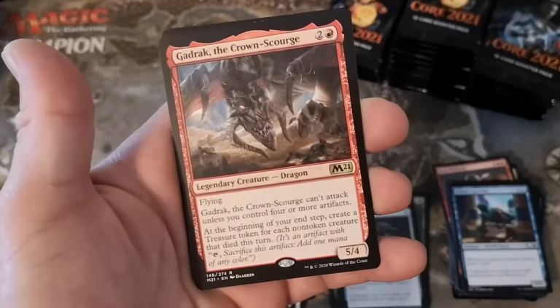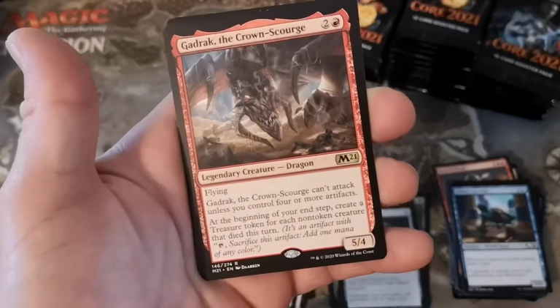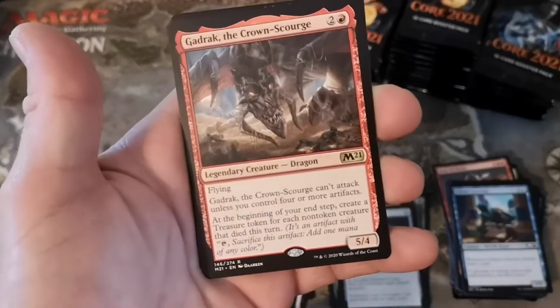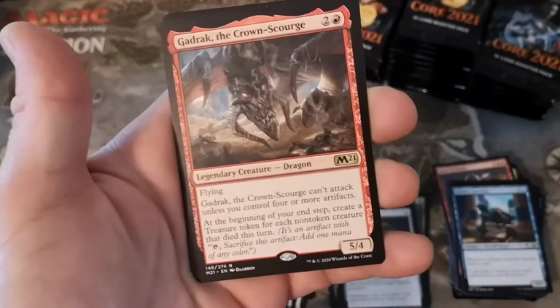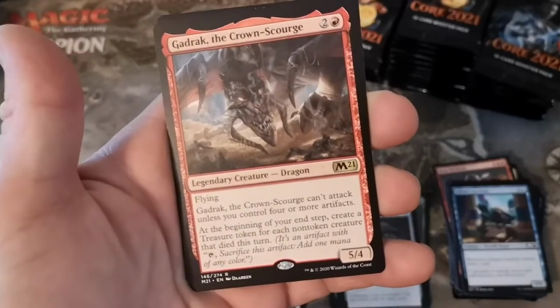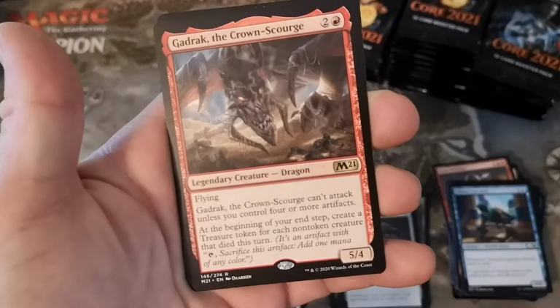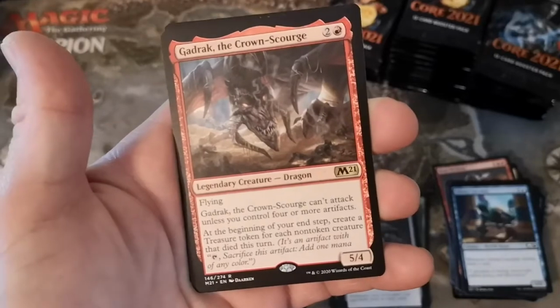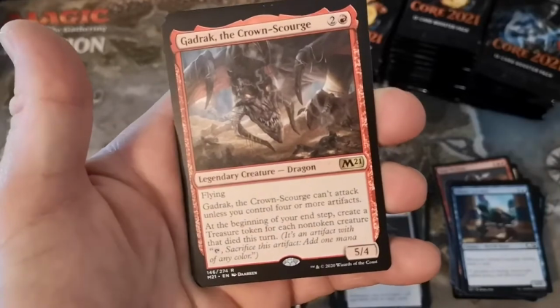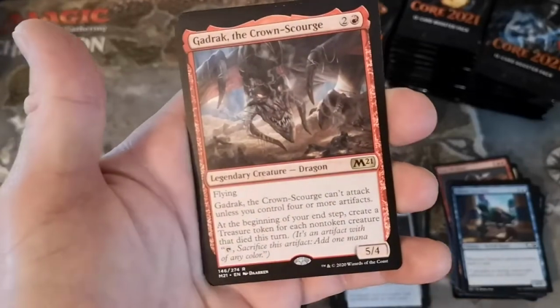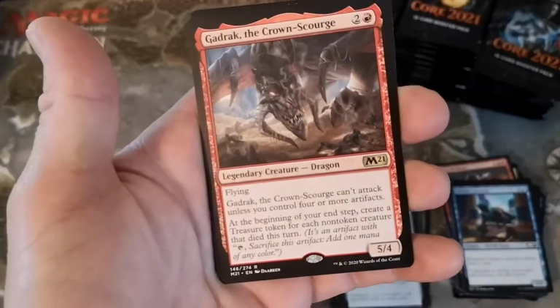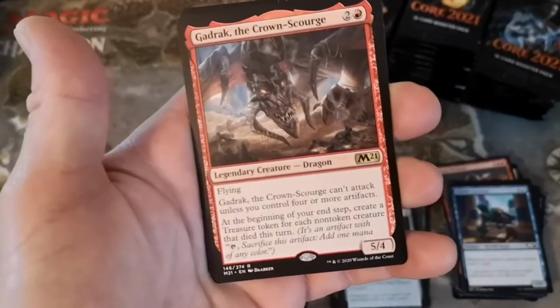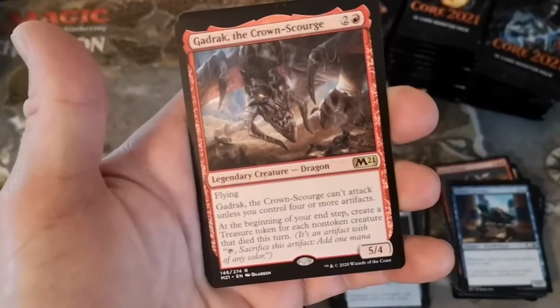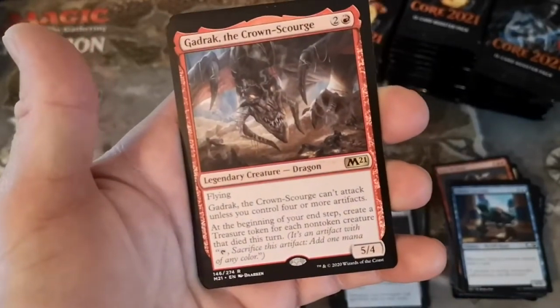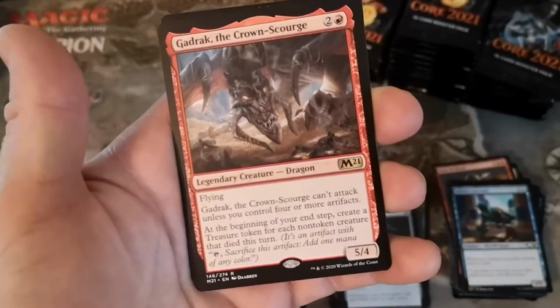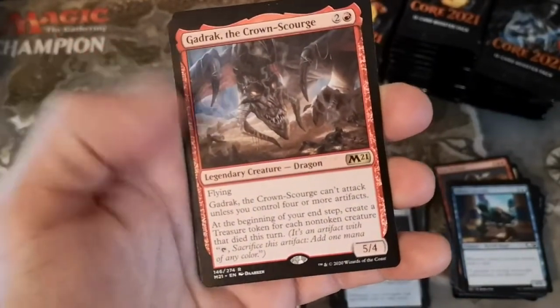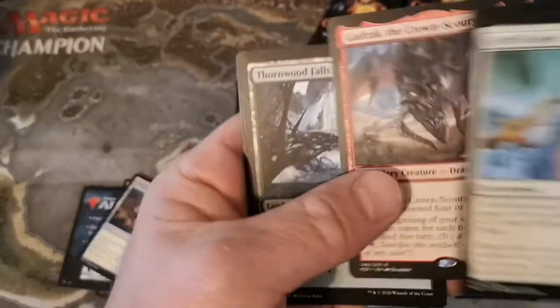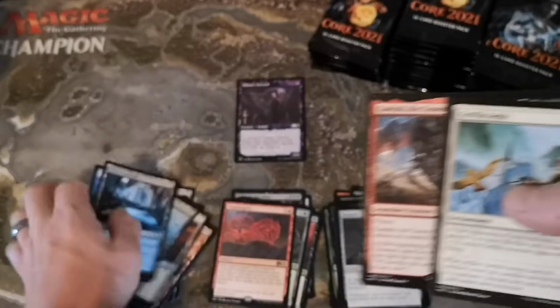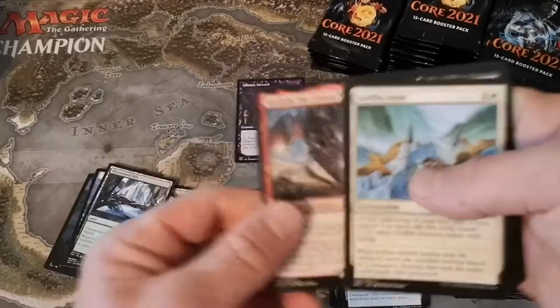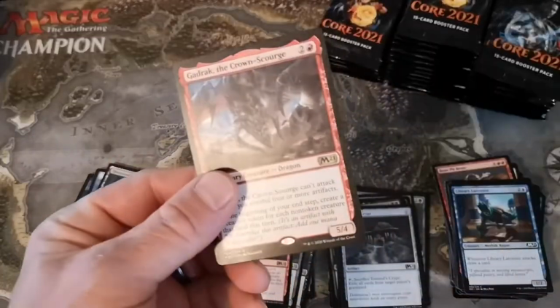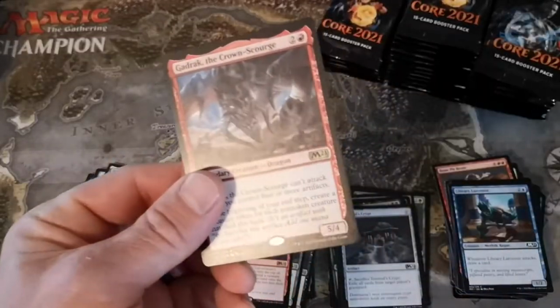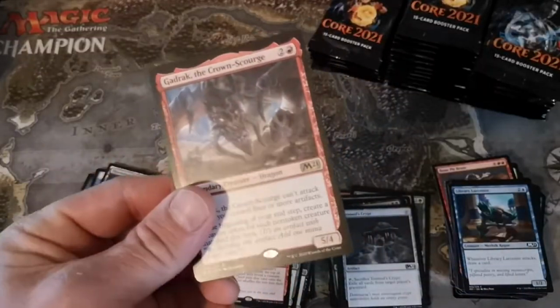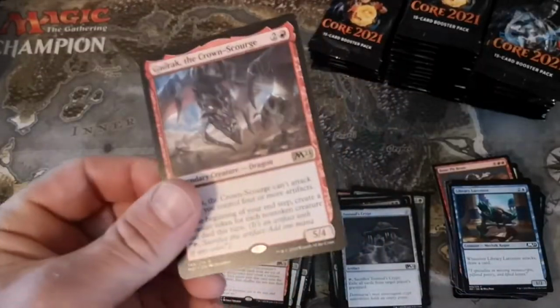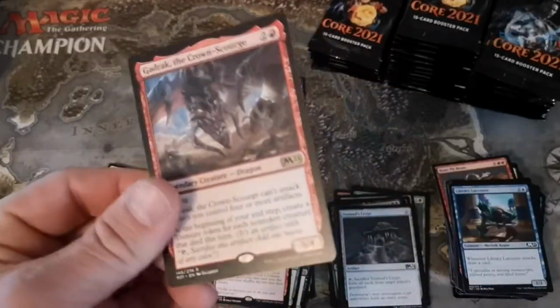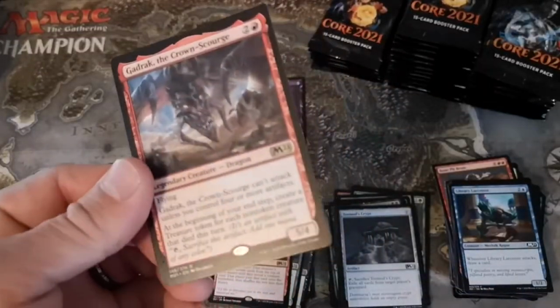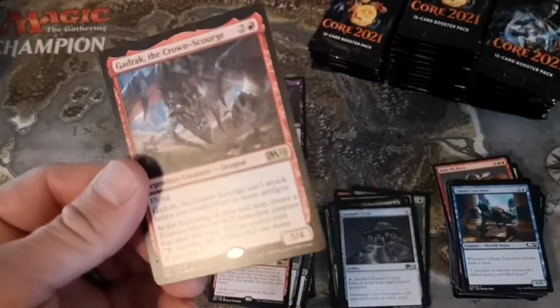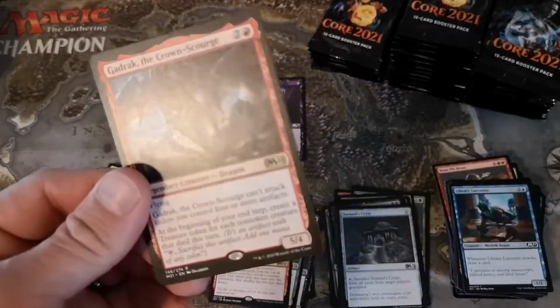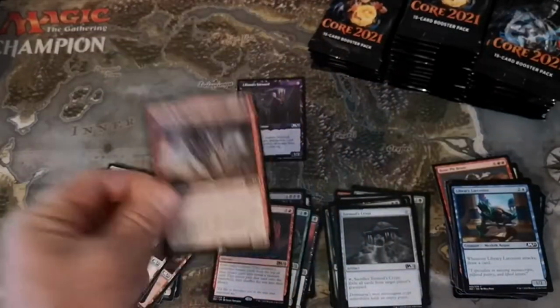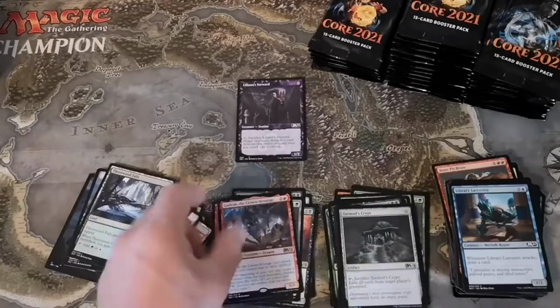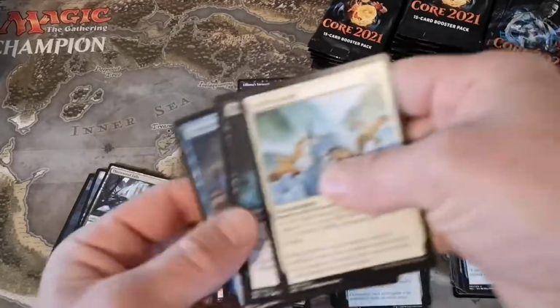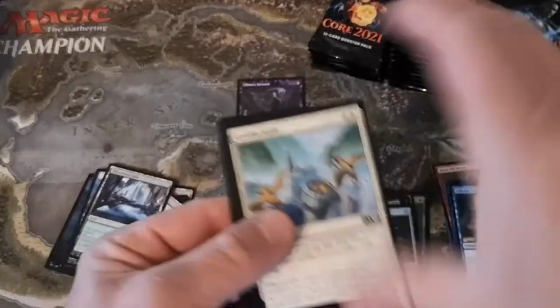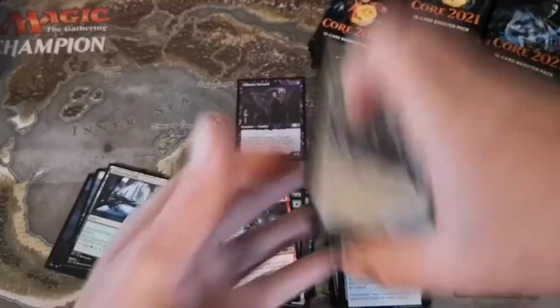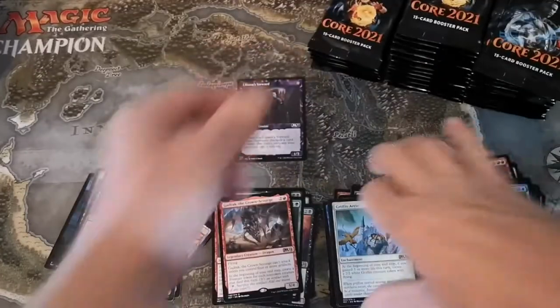Gadrak the Crown-Scourge - here's another one of those pushed power creep cards. It has a contingency: can't attack unless you control five or more artifacts, but you create Treasure tokens. You could make it so it can attack on turn four. I'm sure some people will figure out how.